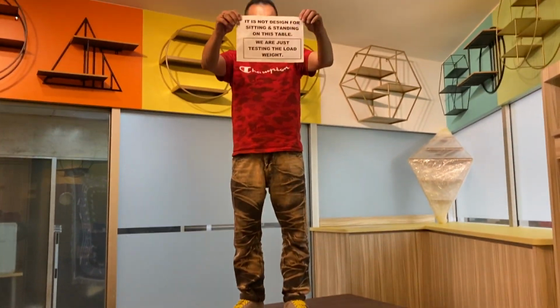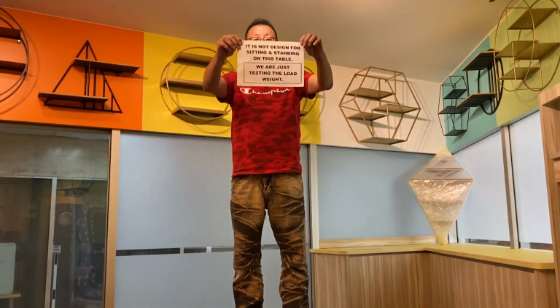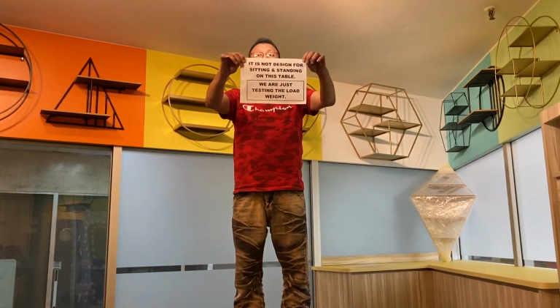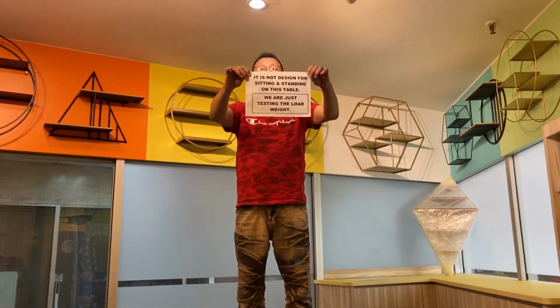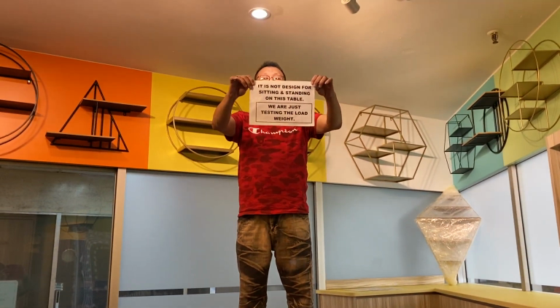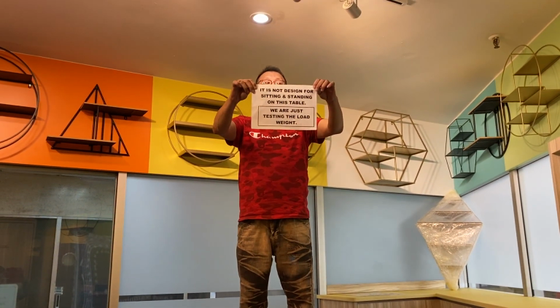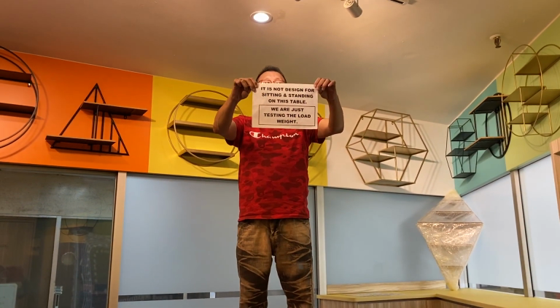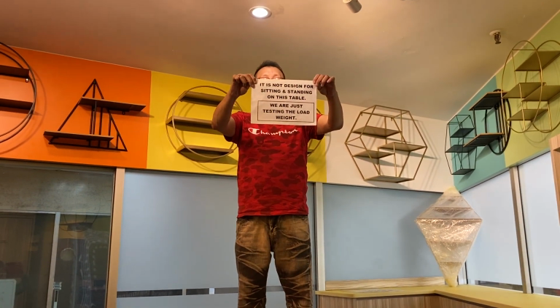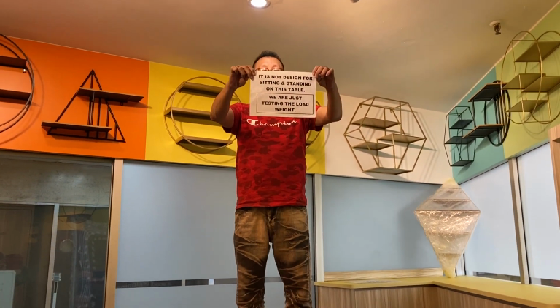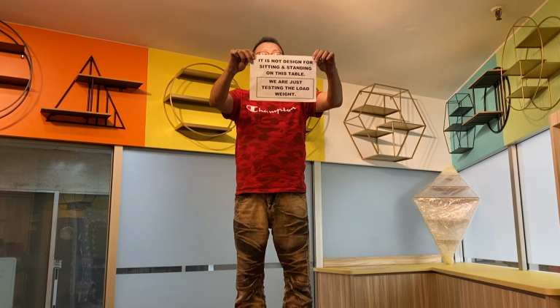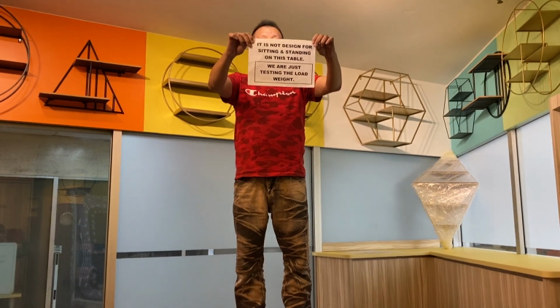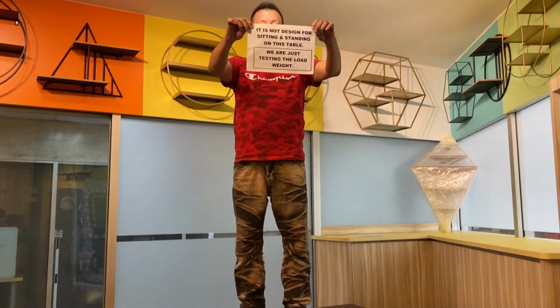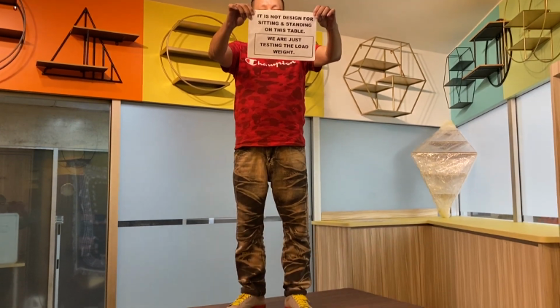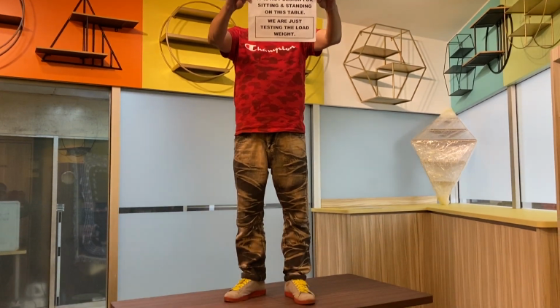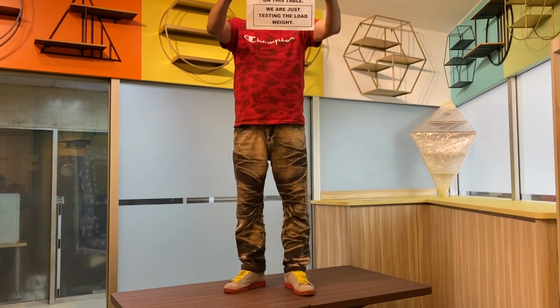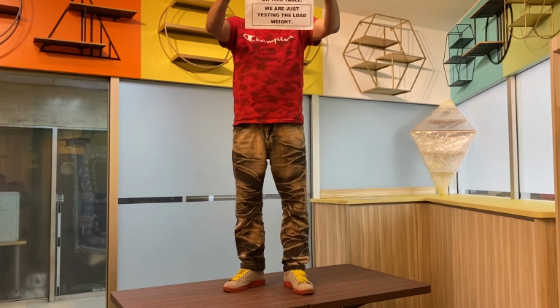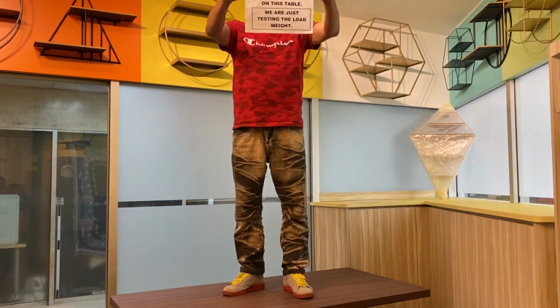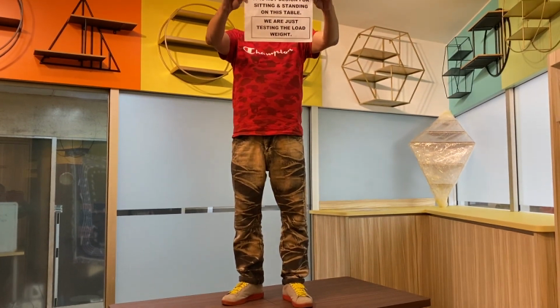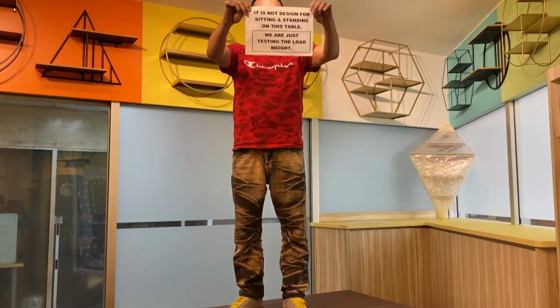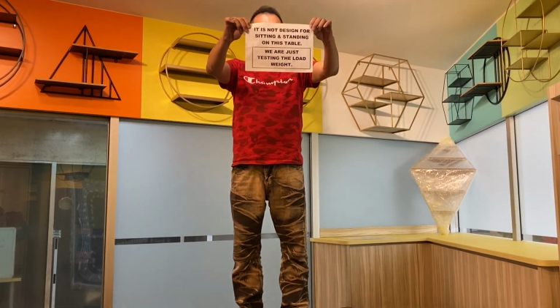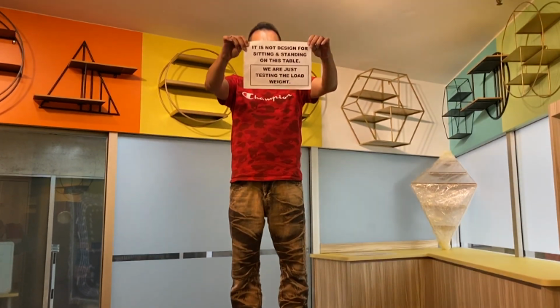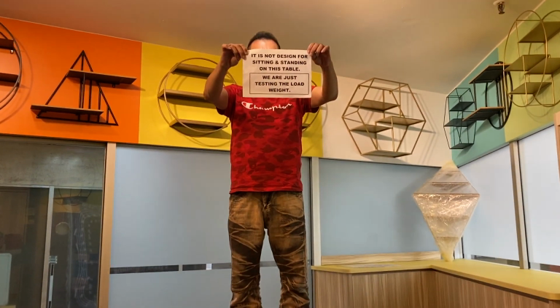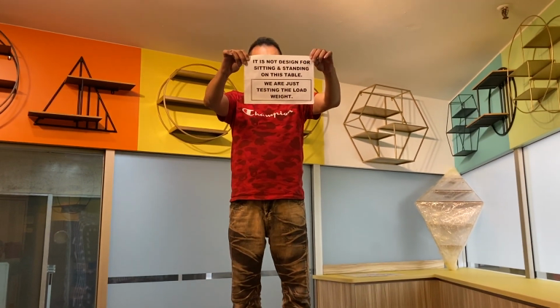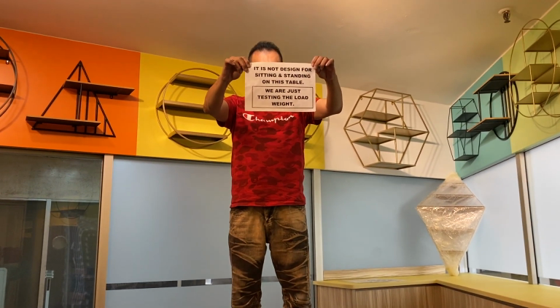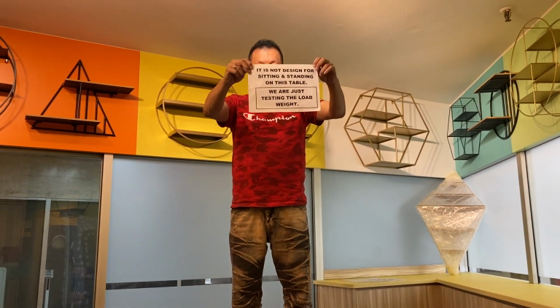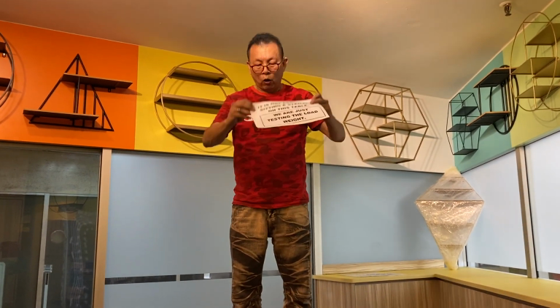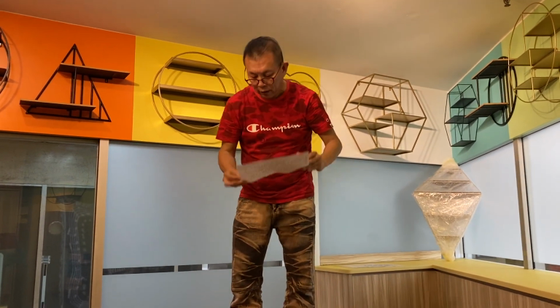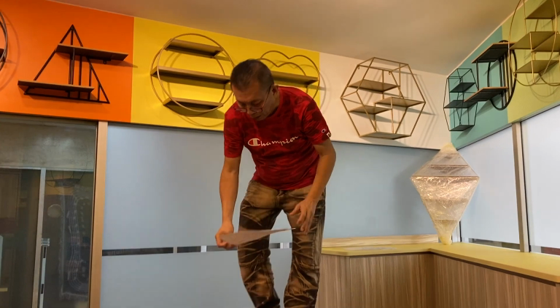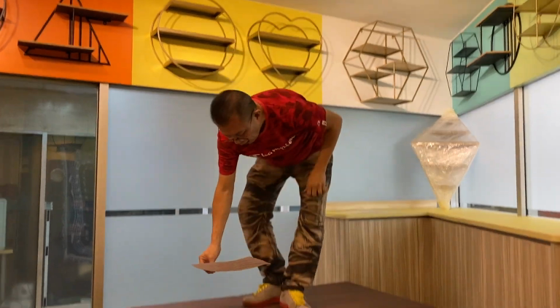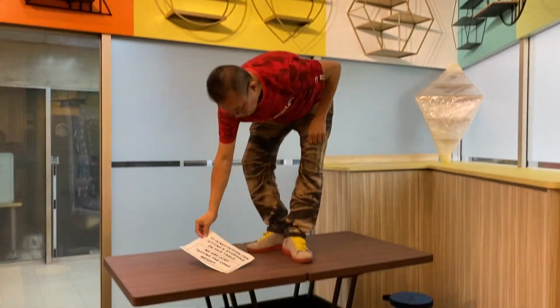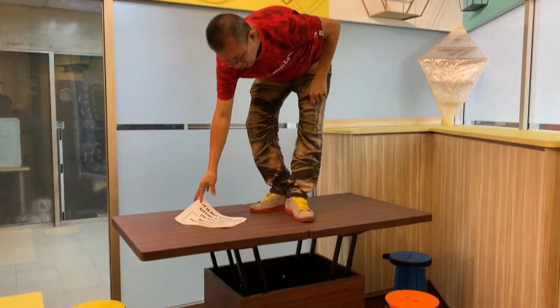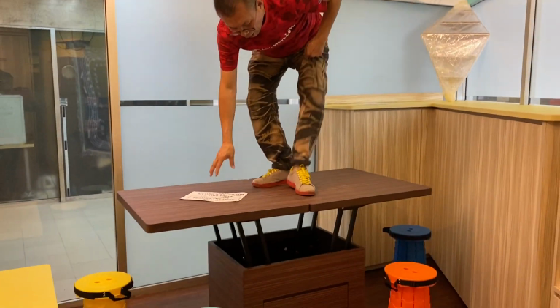Please take important note: this table is not designed for sitting or standing on. I'm coming down now.